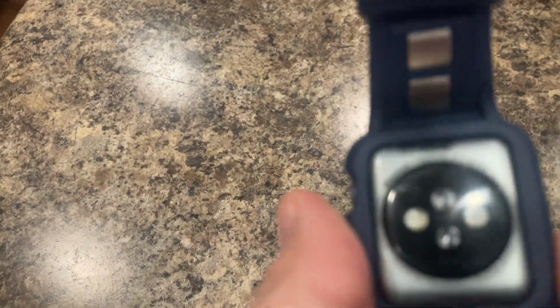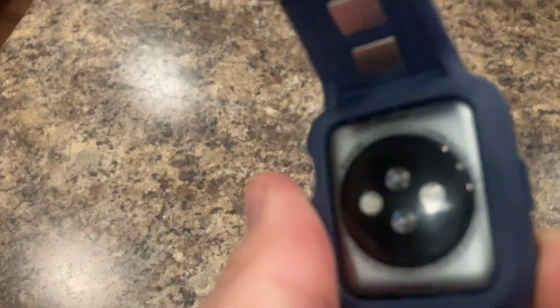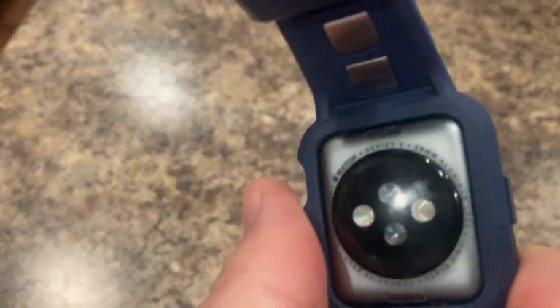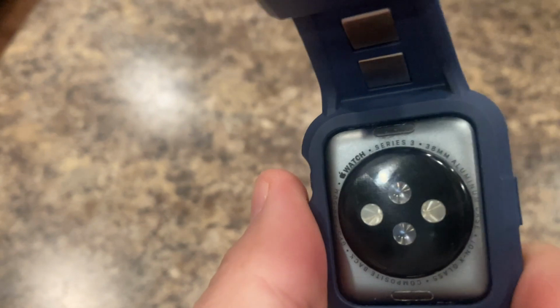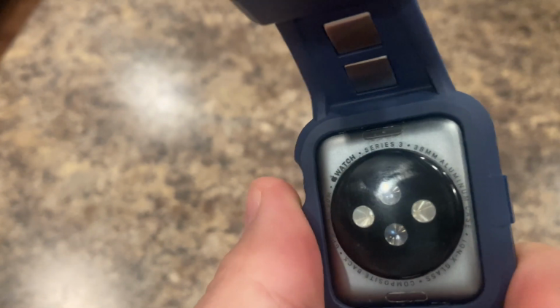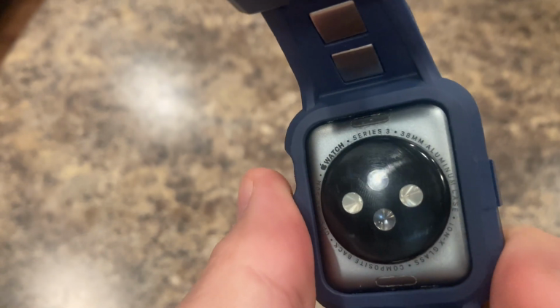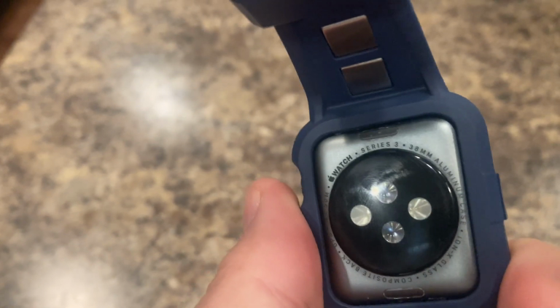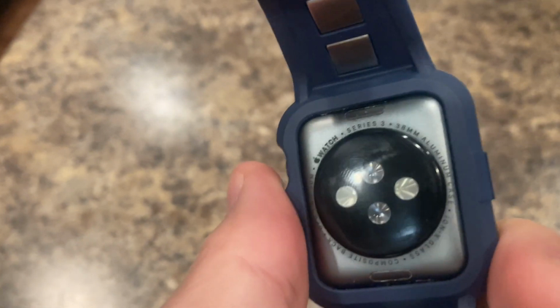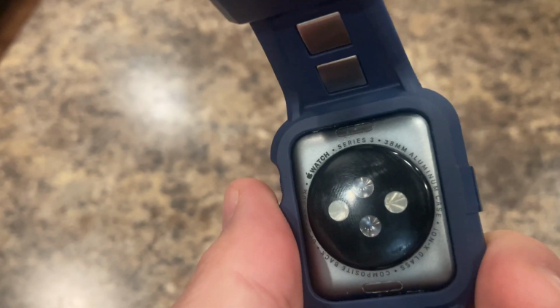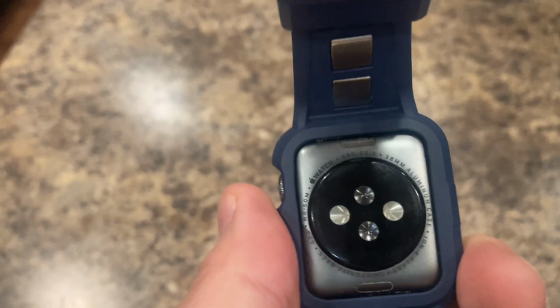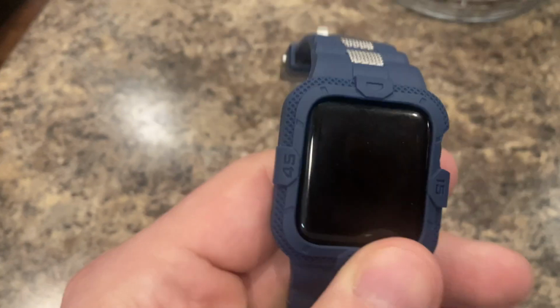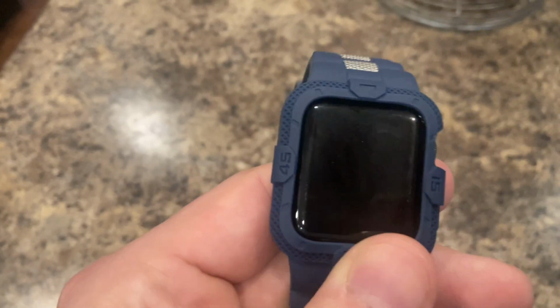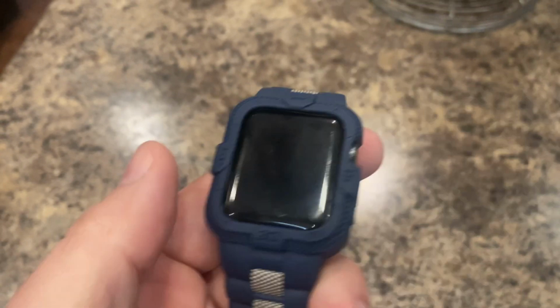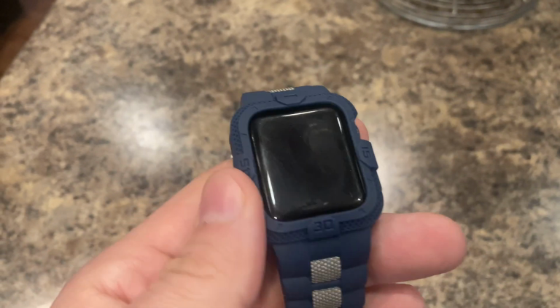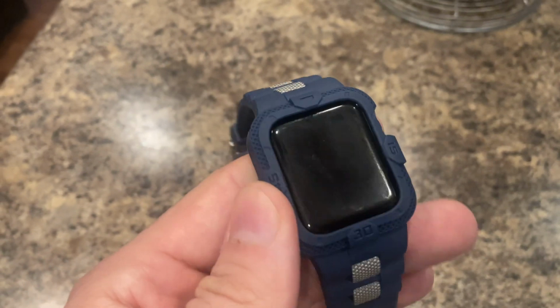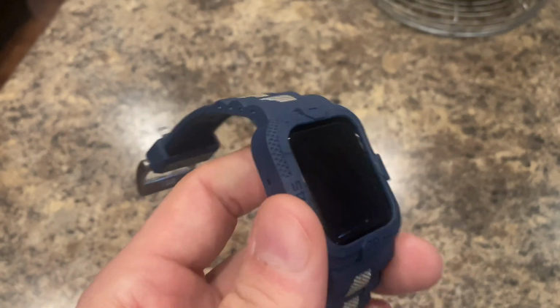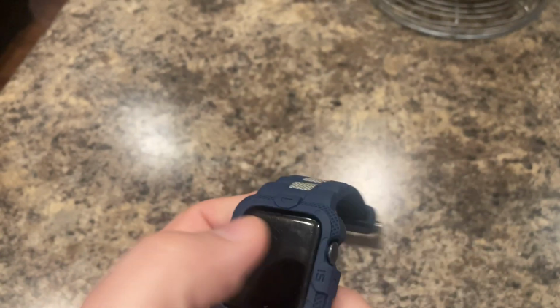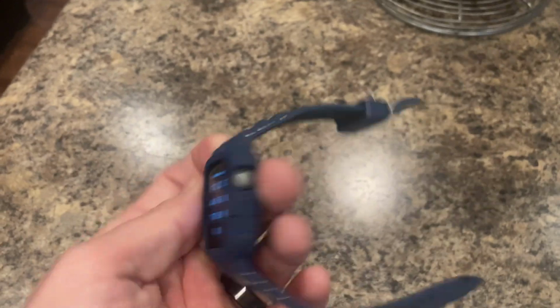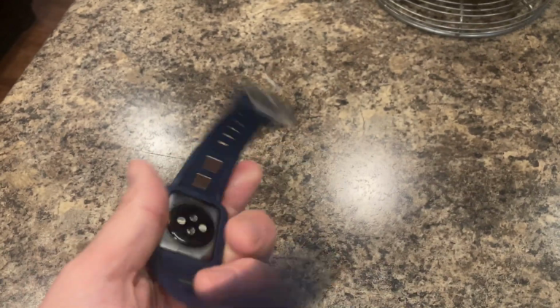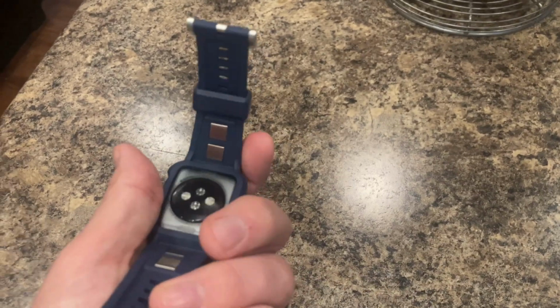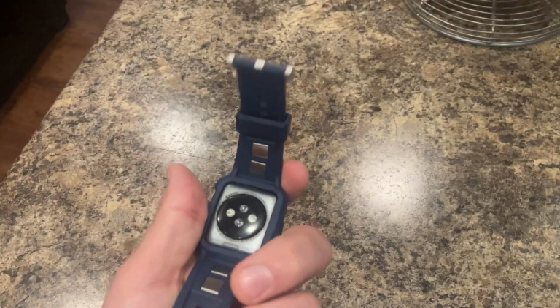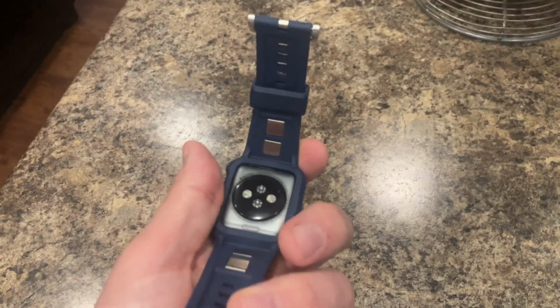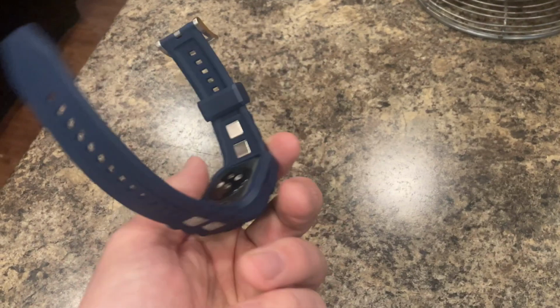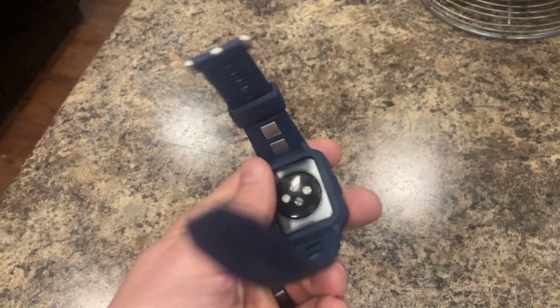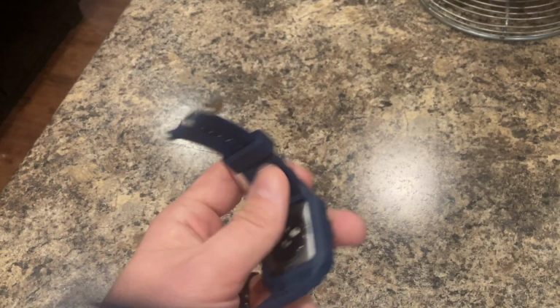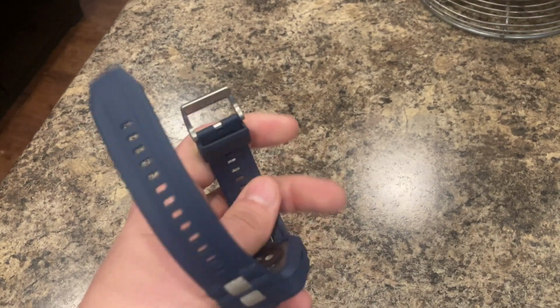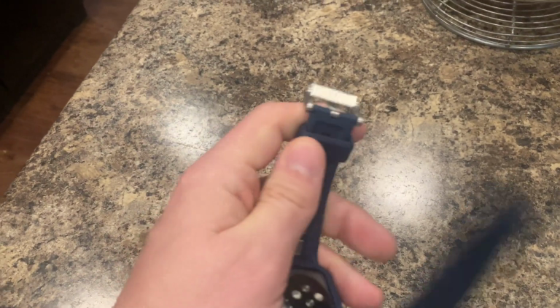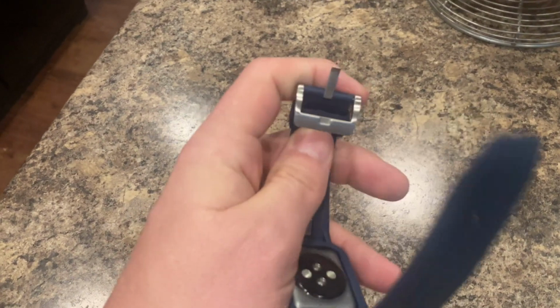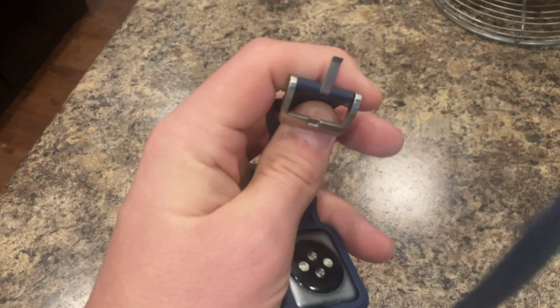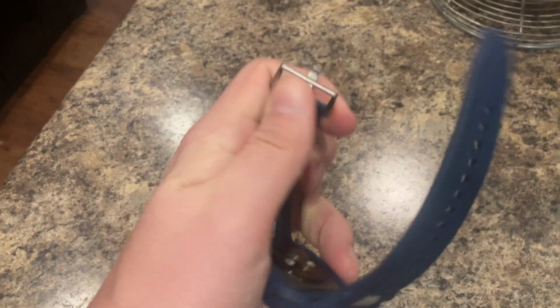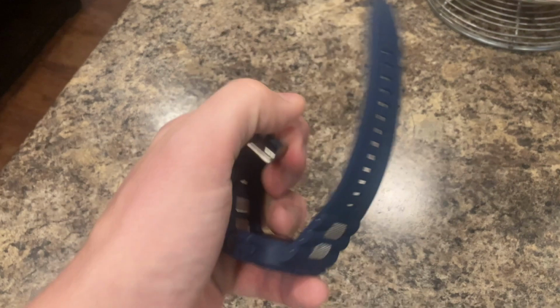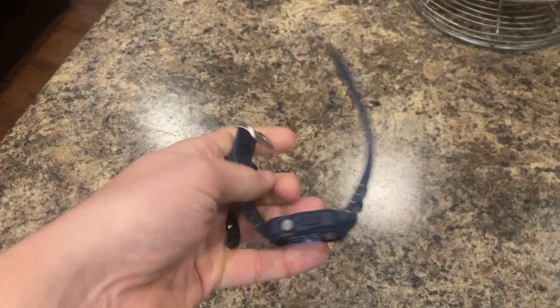This is the 38mm Series 3. Everything works — I wore this to the gym yesterday and all of the functioning works pretty well. The strap holds up. It's a nice watch band.